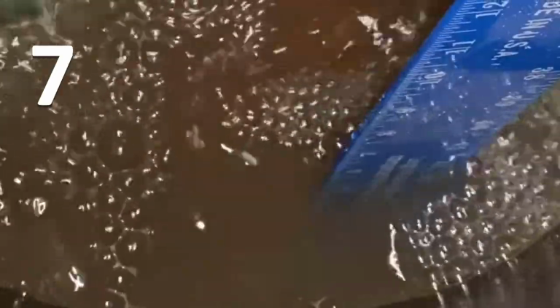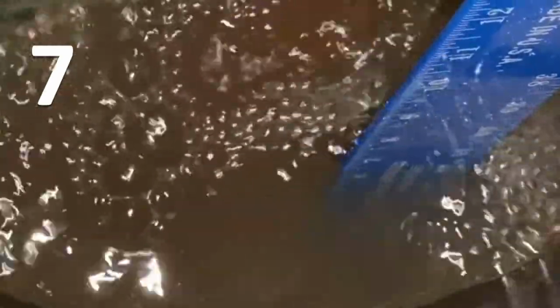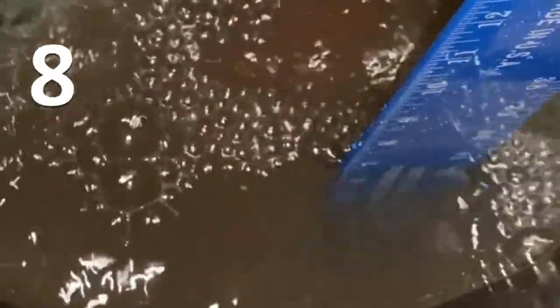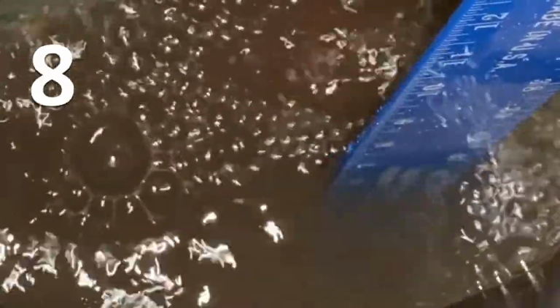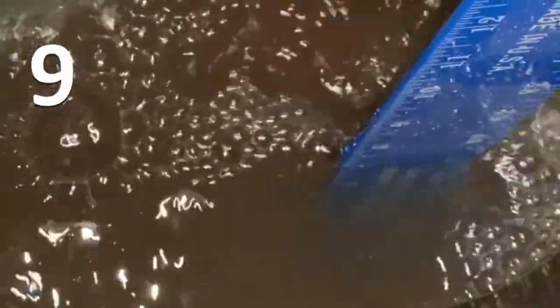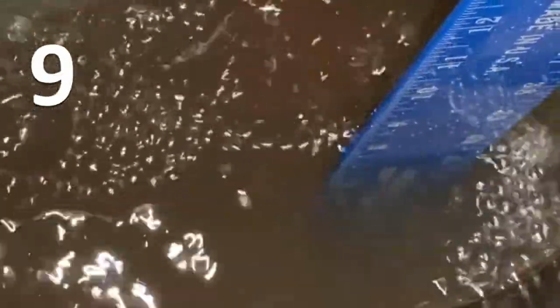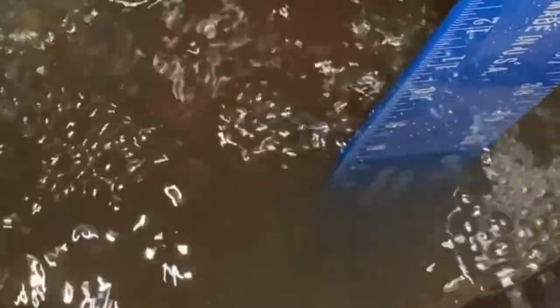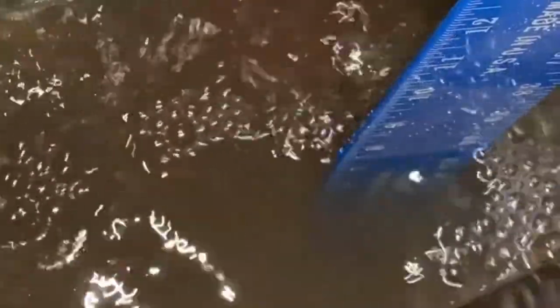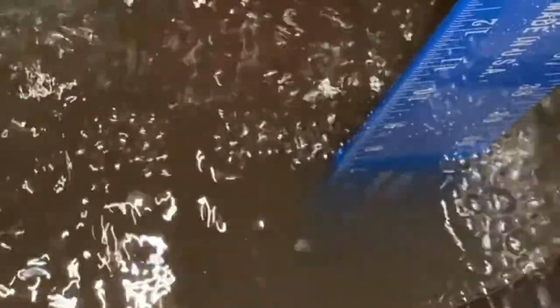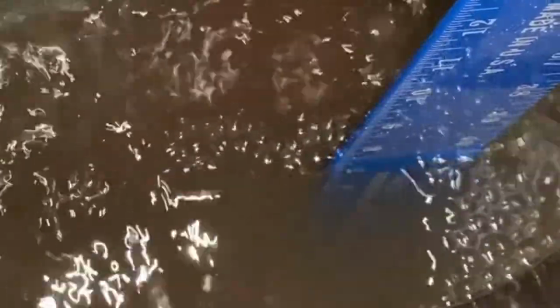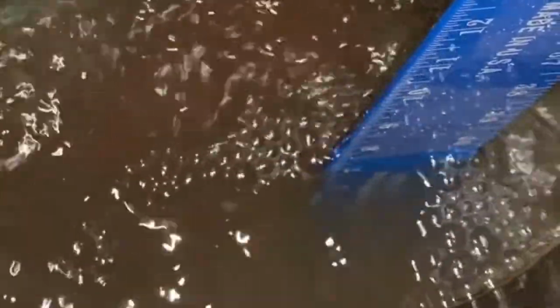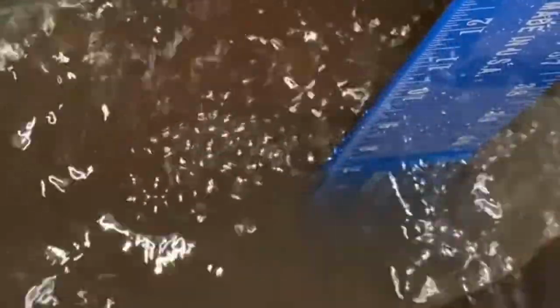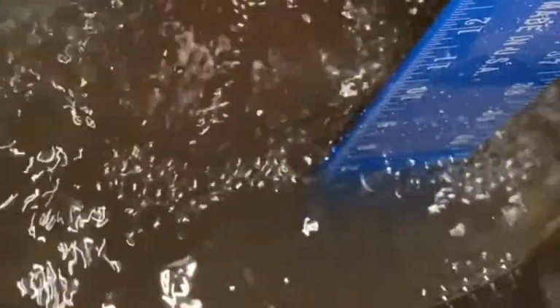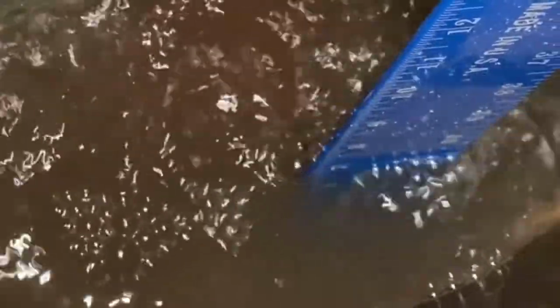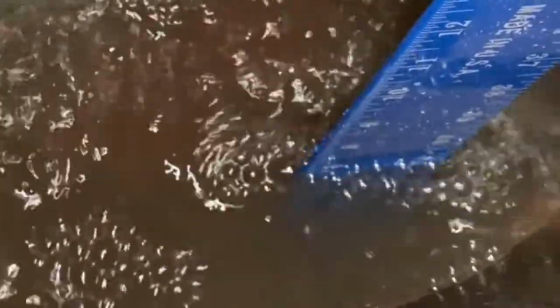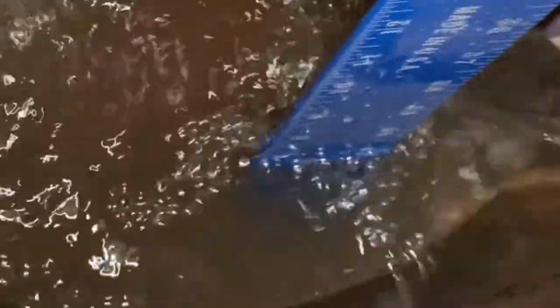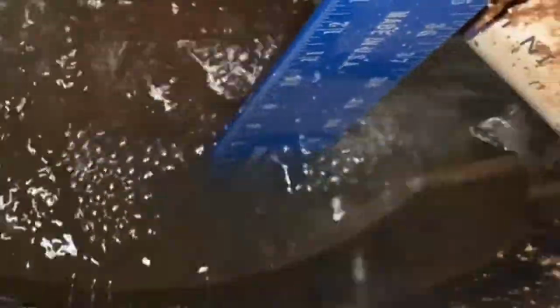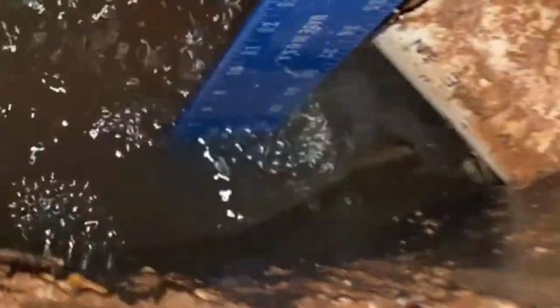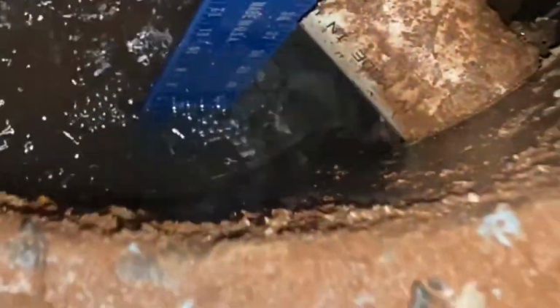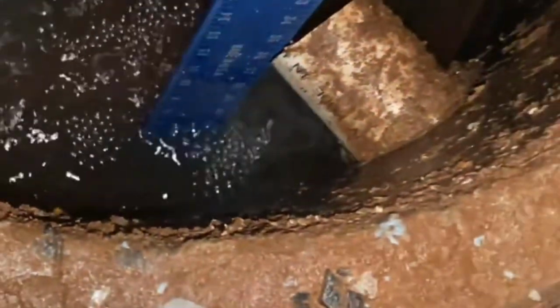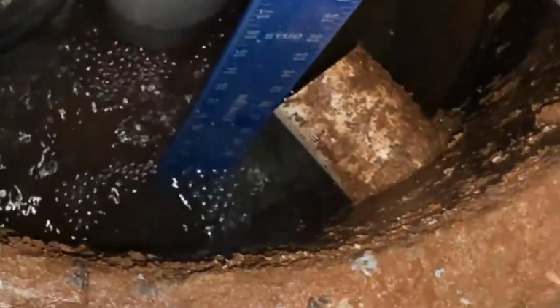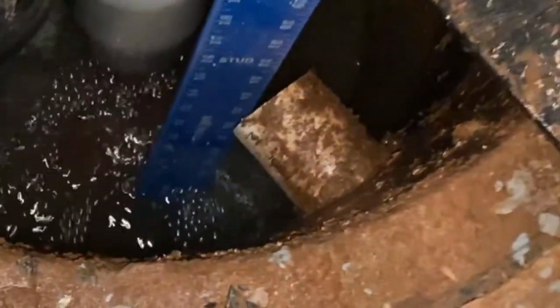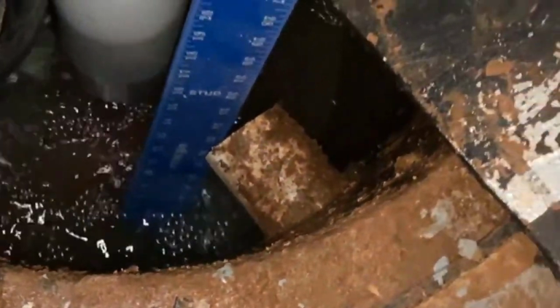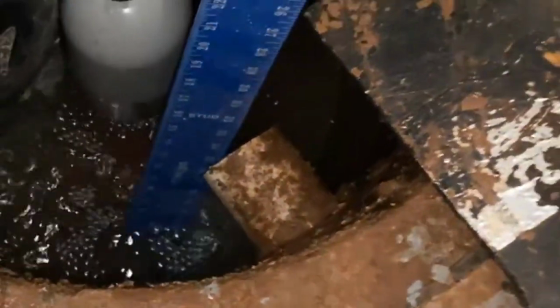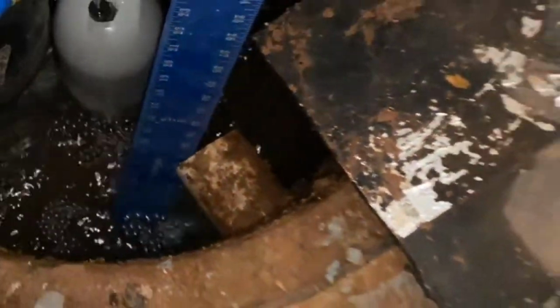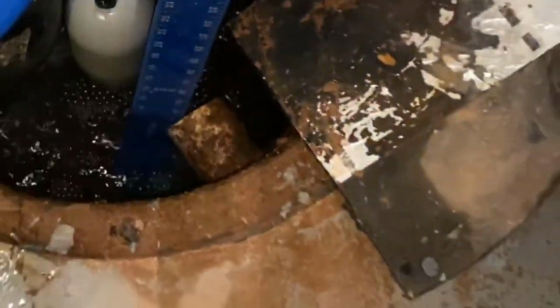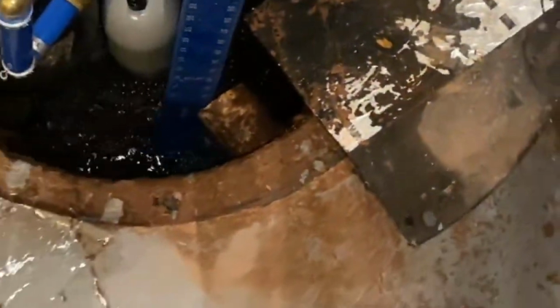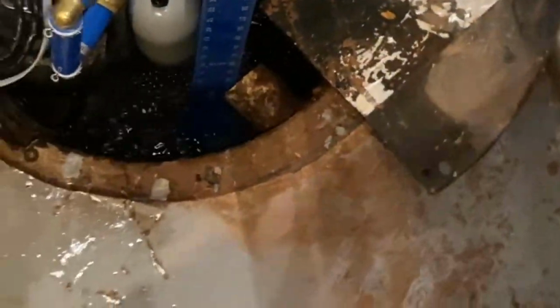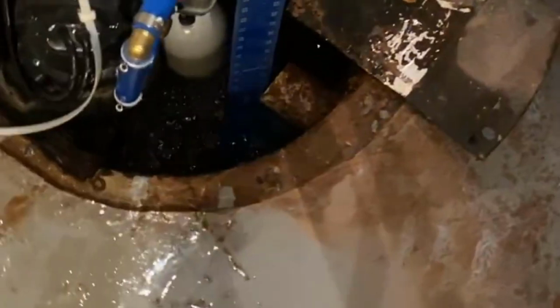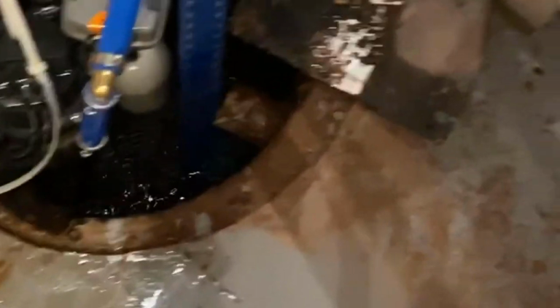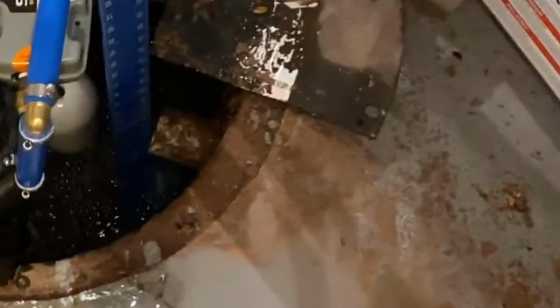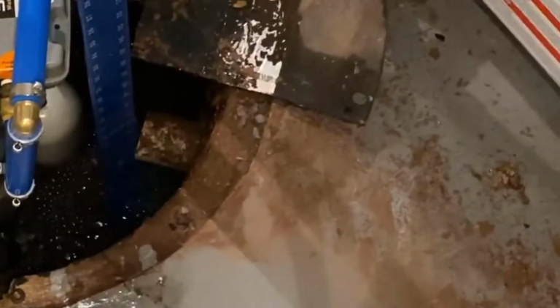The pump is running every nine seconds and about four inches were filling up during that time. It looked like the situation is over now and we could finally get some sleep.